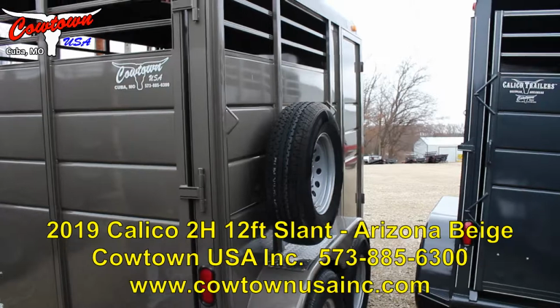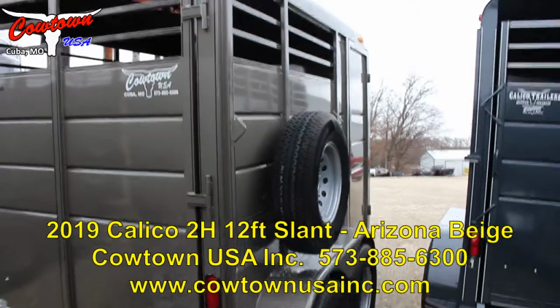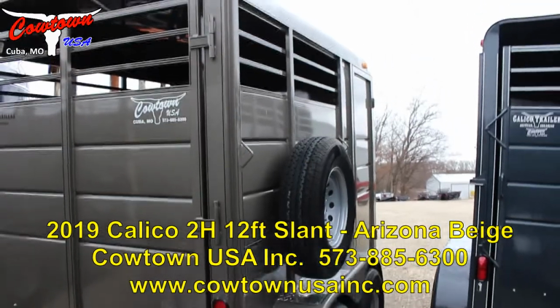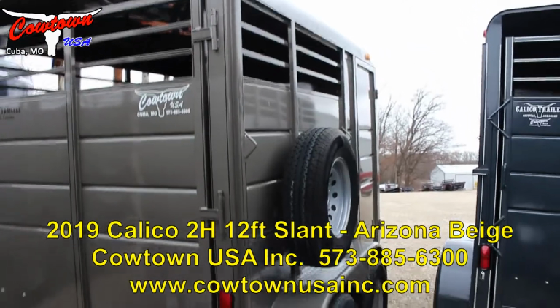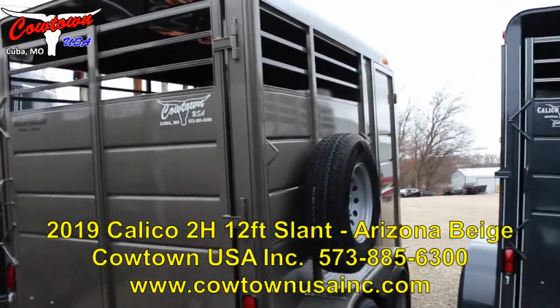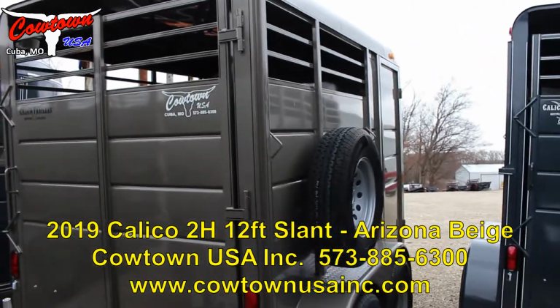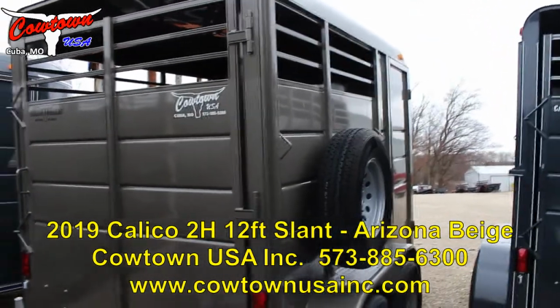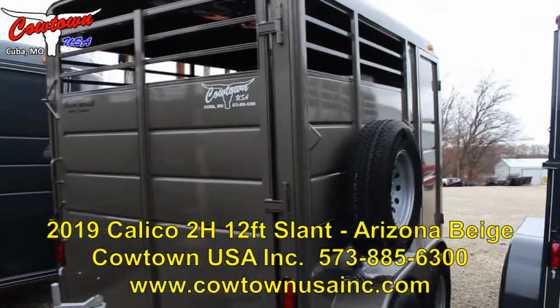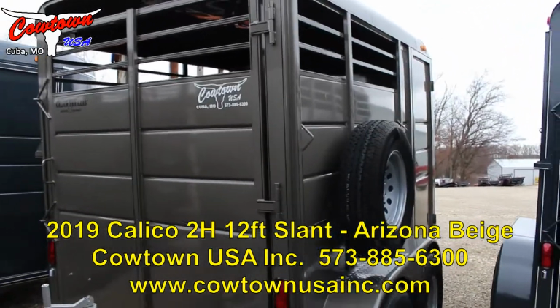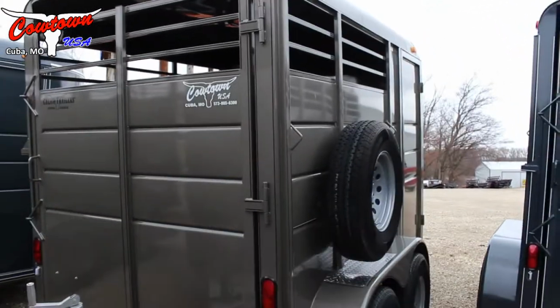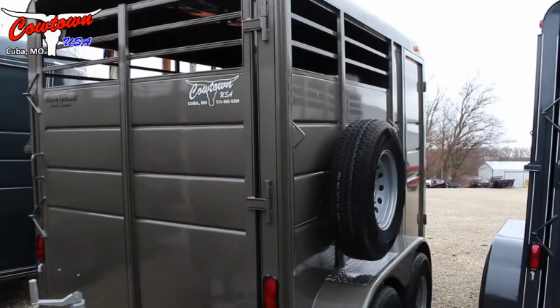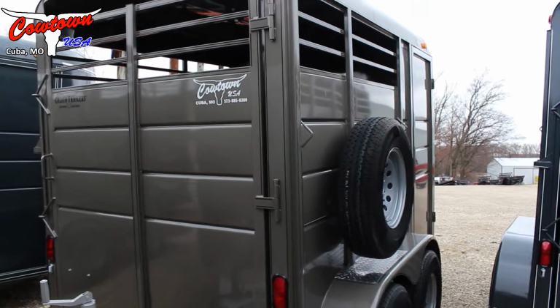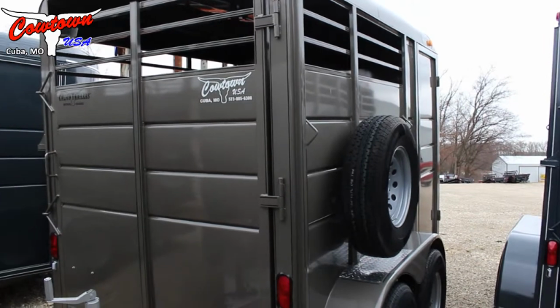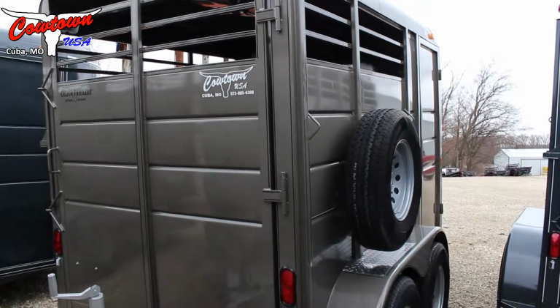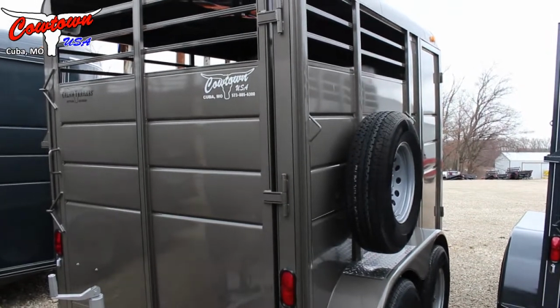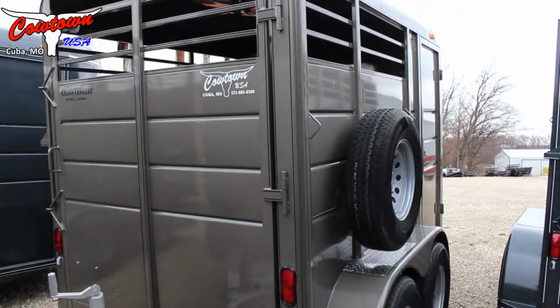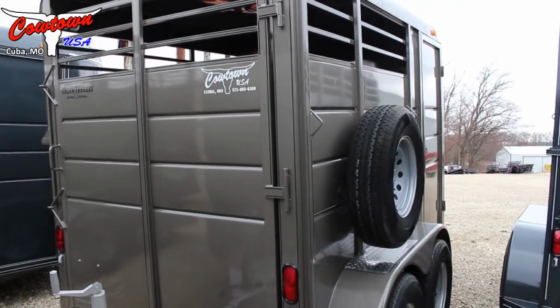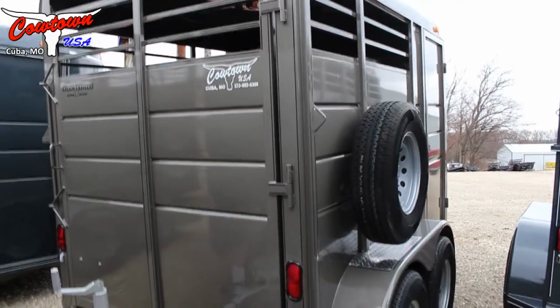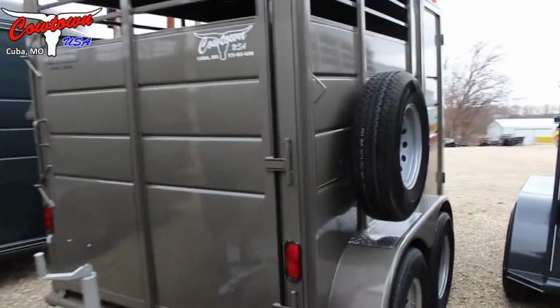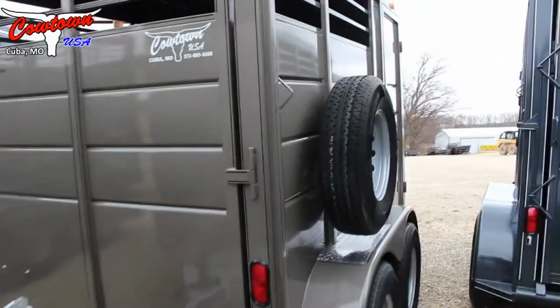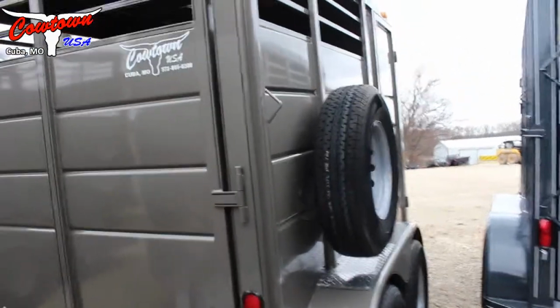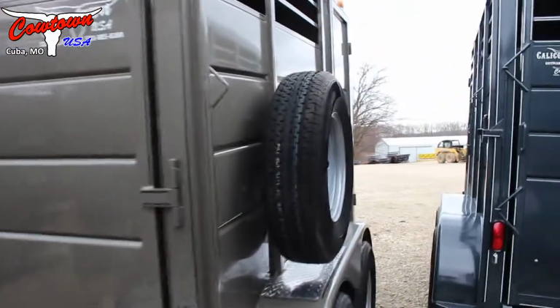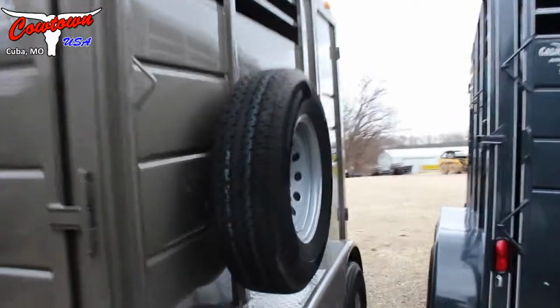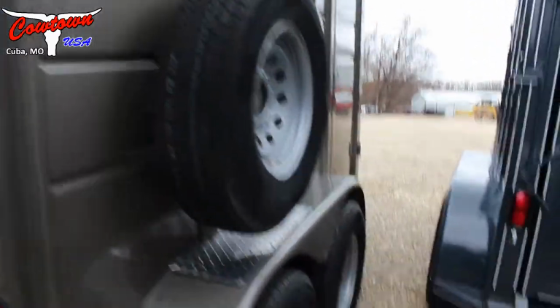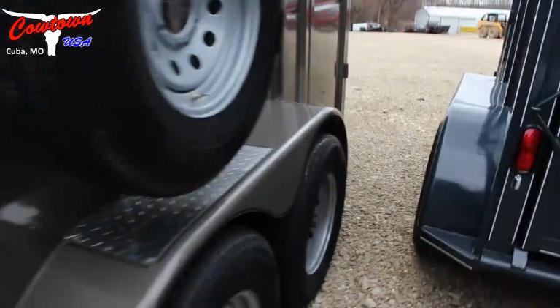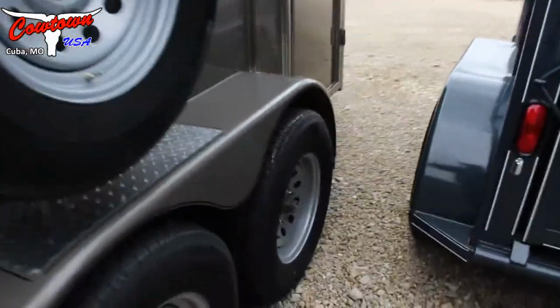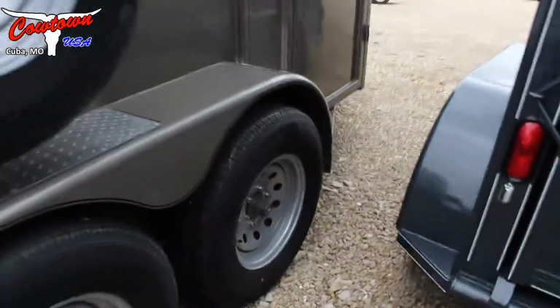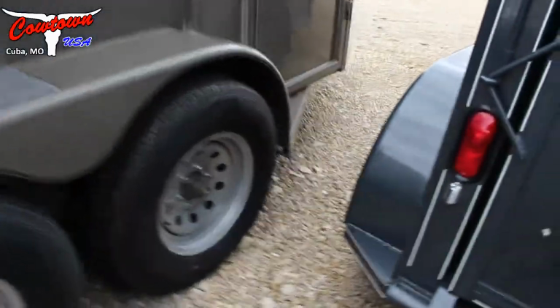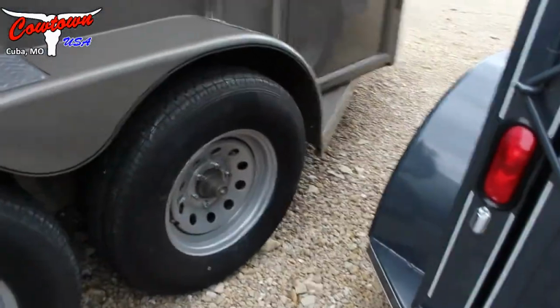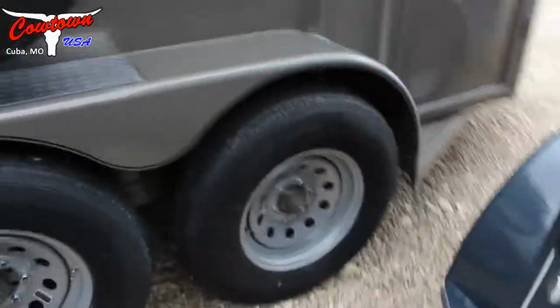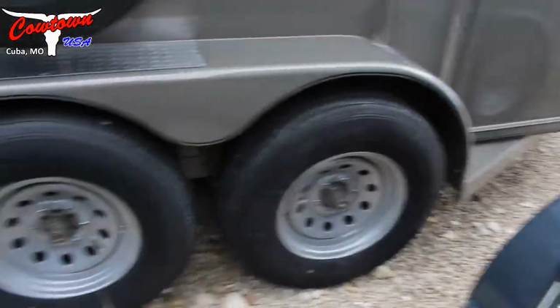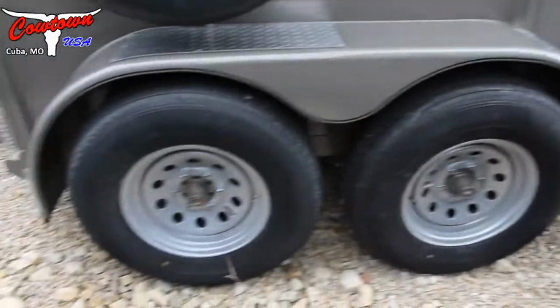Hi guys, Rick Day with Cowtown USA. Here is the two horse slant stock combo from Calico. It's a bumper pull, seven feet tall, has a spare tire wheel, torsion suspension, 10 ply 16 inch radial tires.